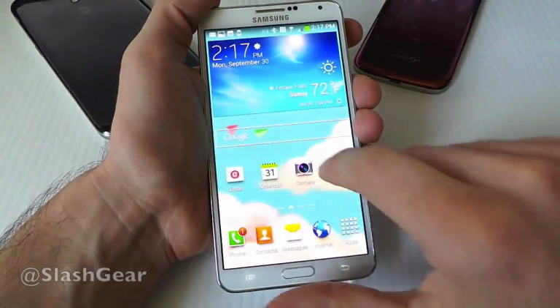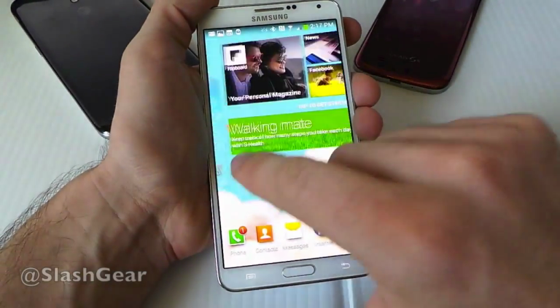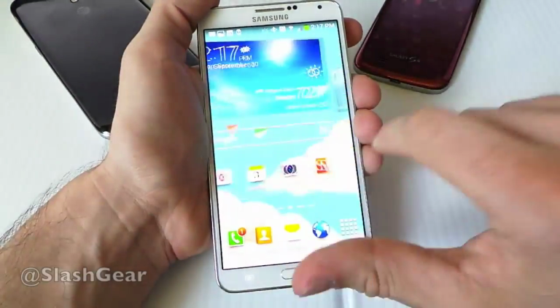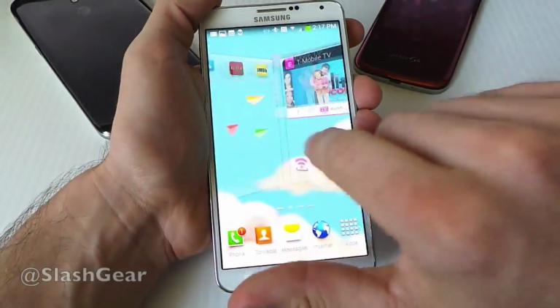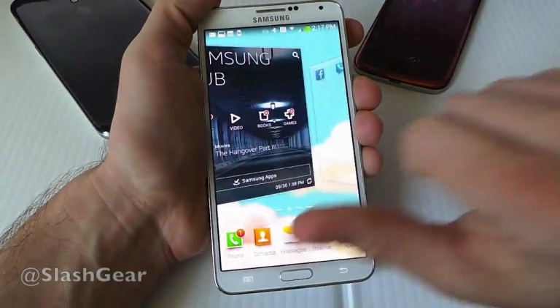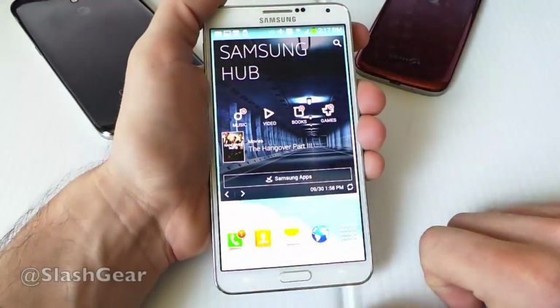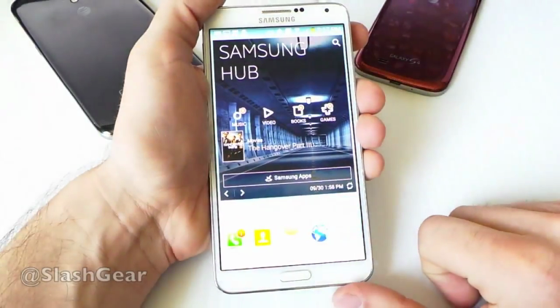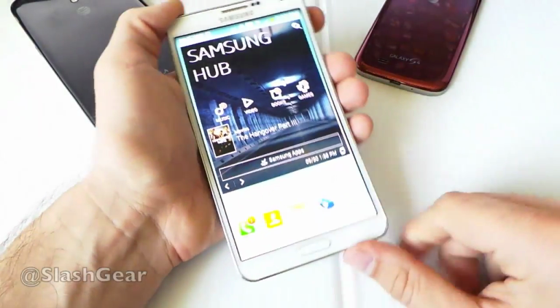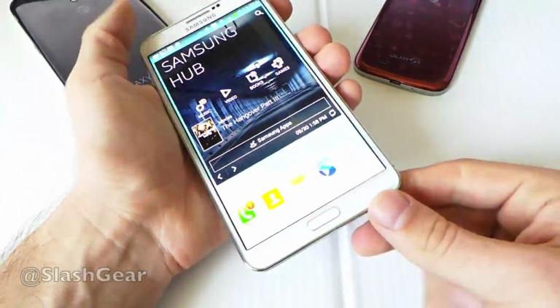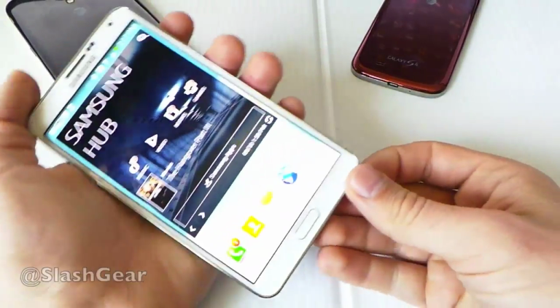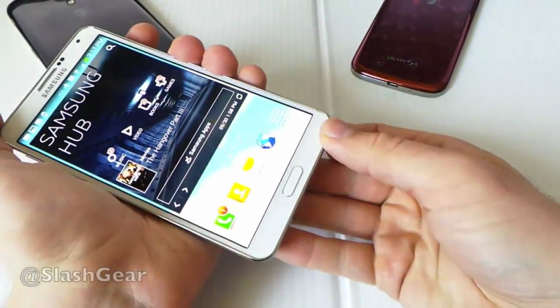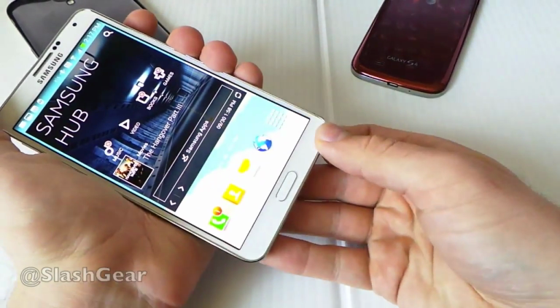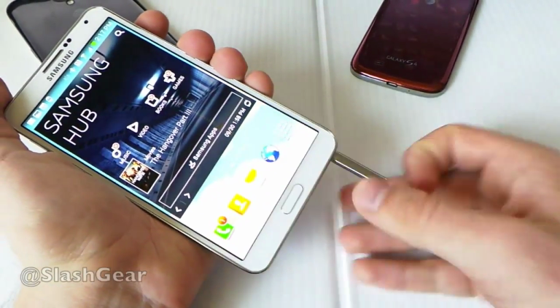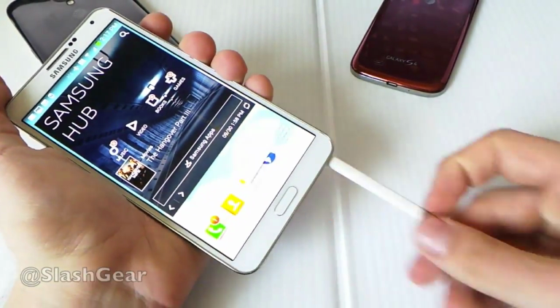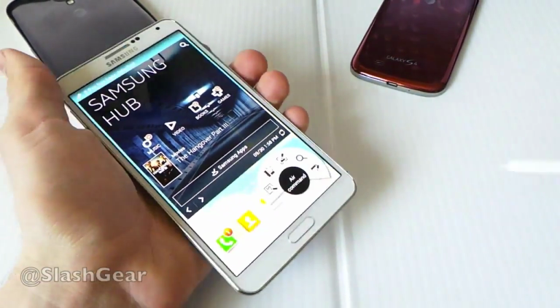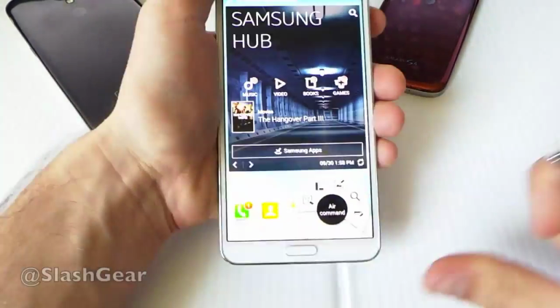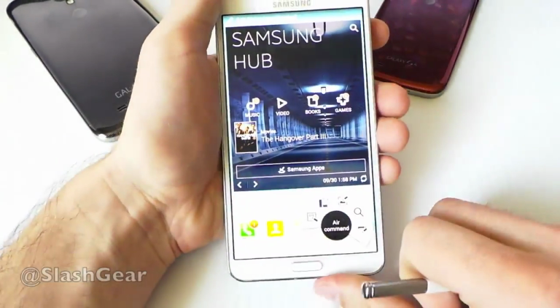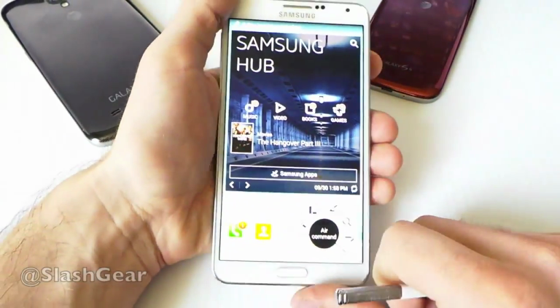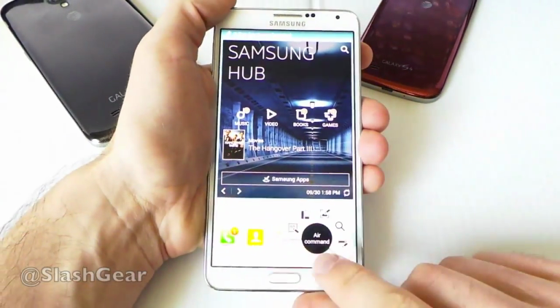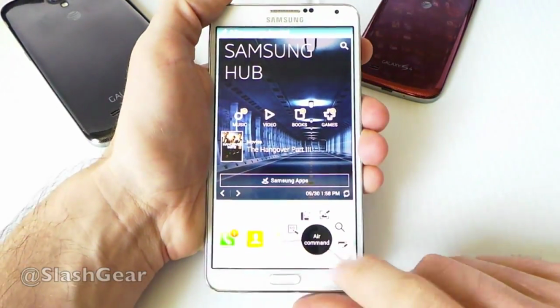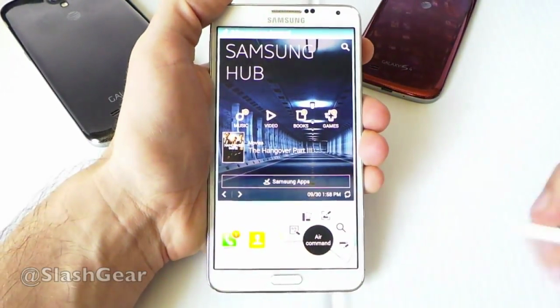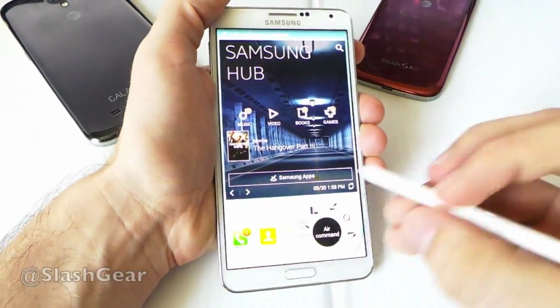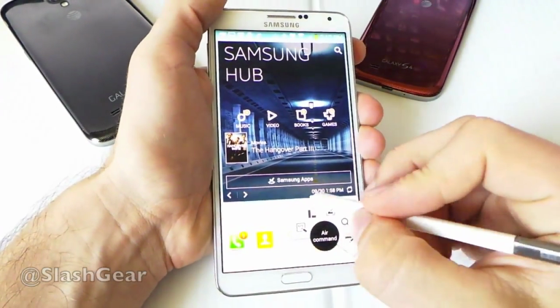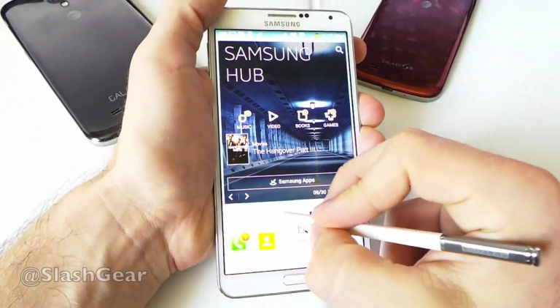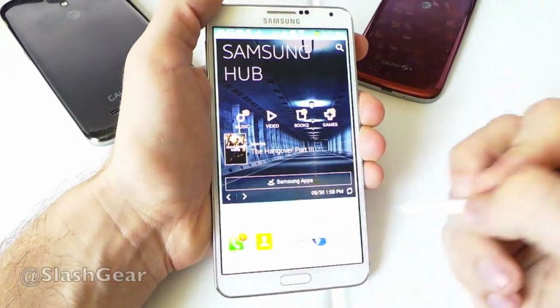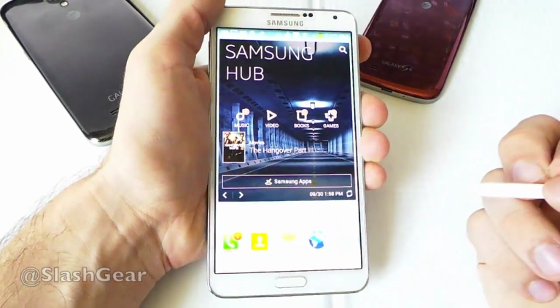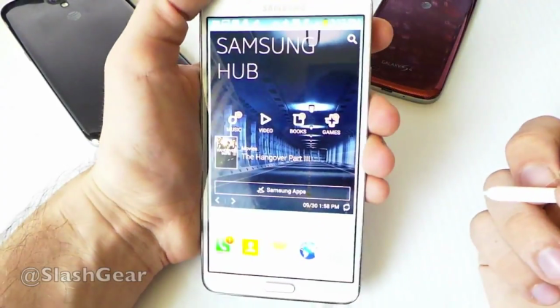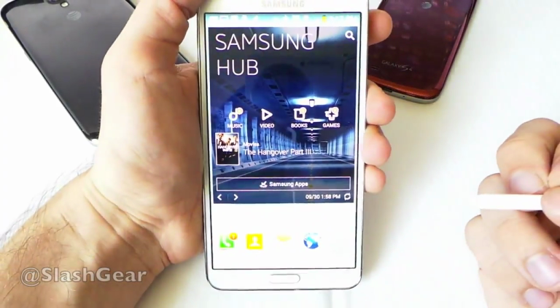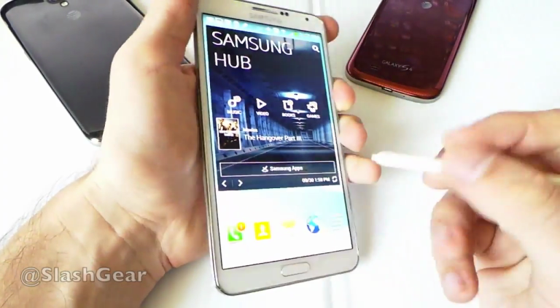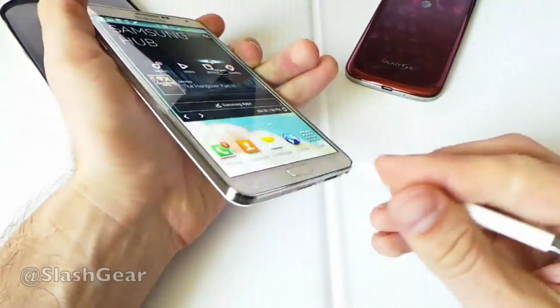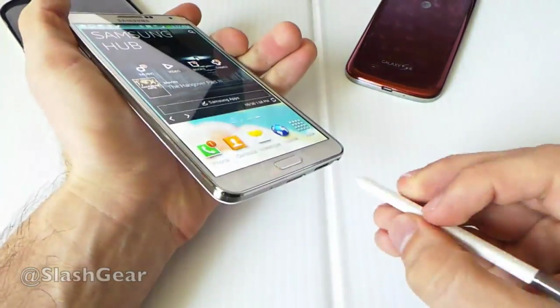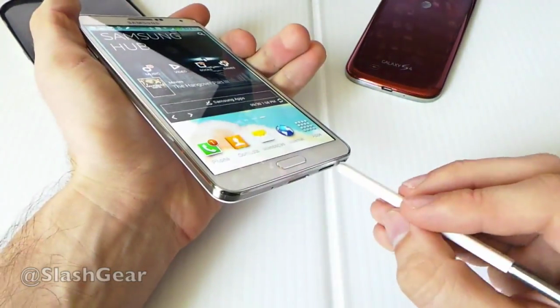Right now you can see you can work with it without the S Pen, but that's really the star of the show, so we'll pop that out. Once you pop it out, it goes to Air Command. We're not going to focus on that right now because we have several other features surrounding that.